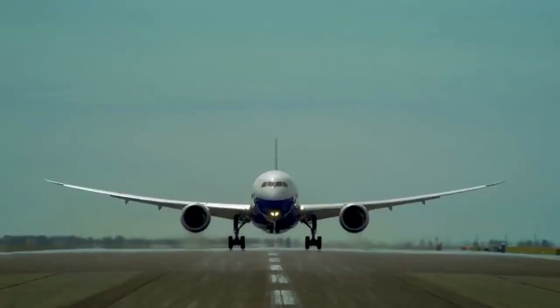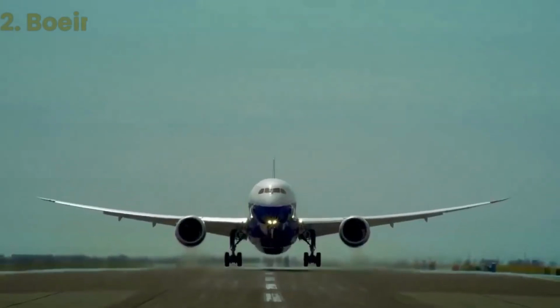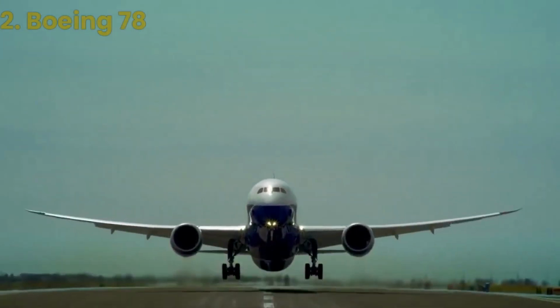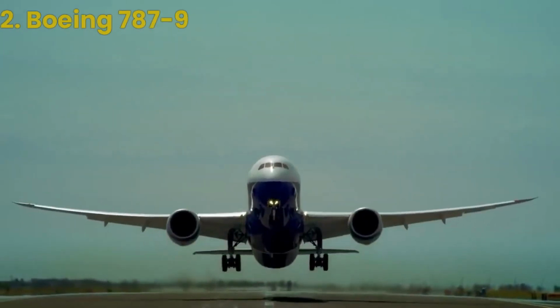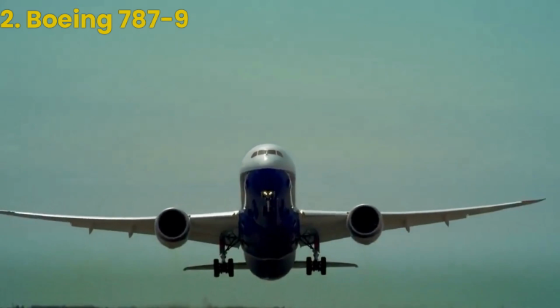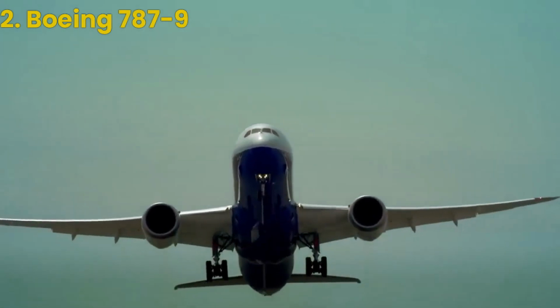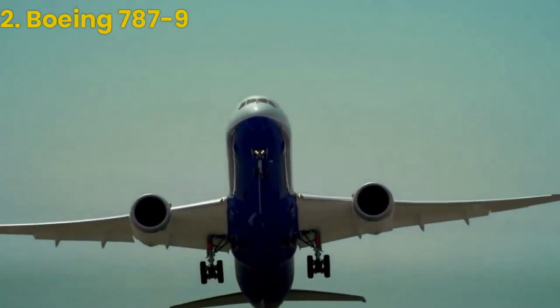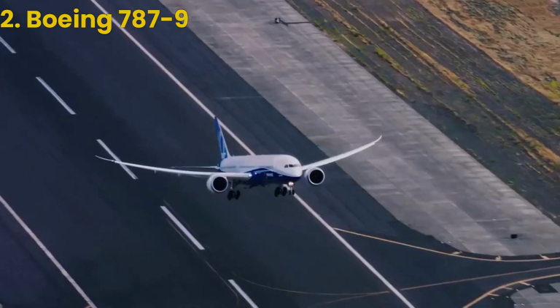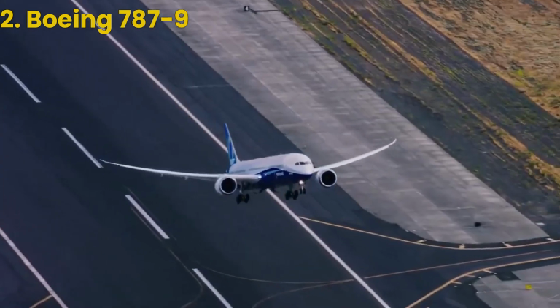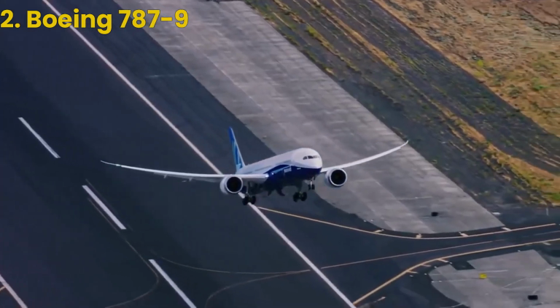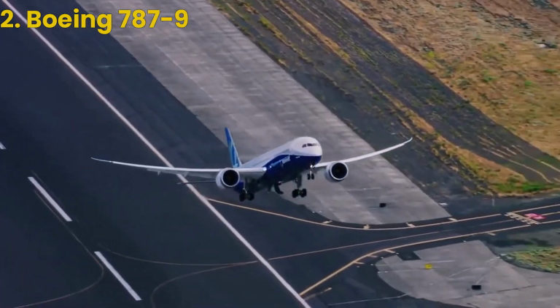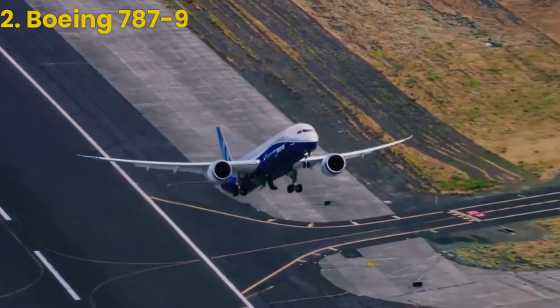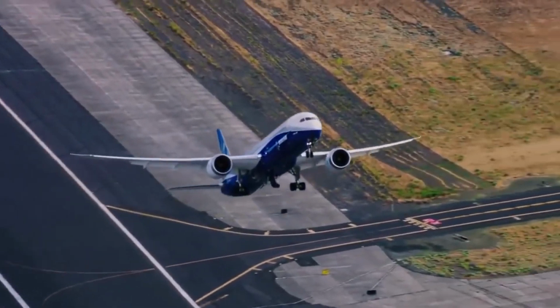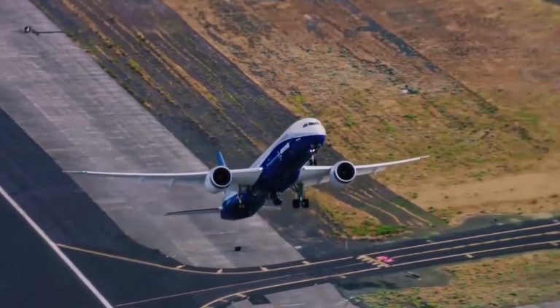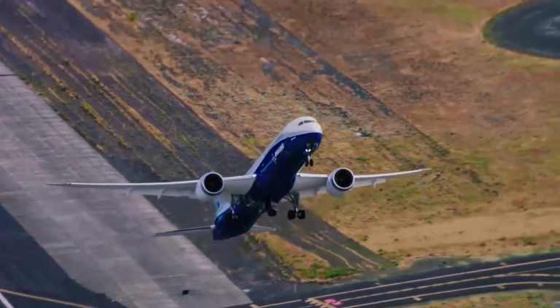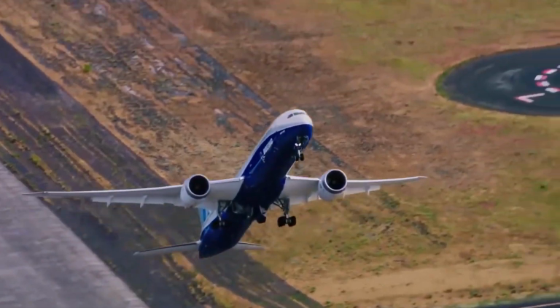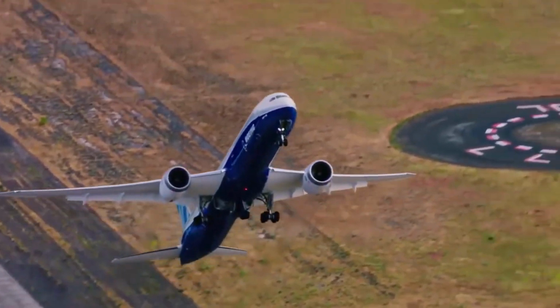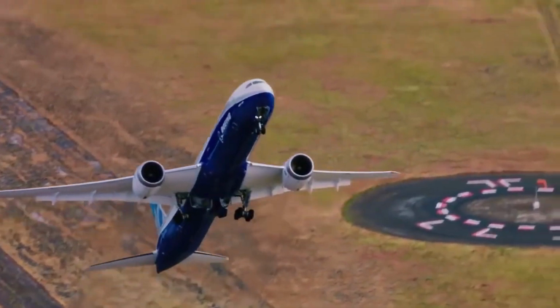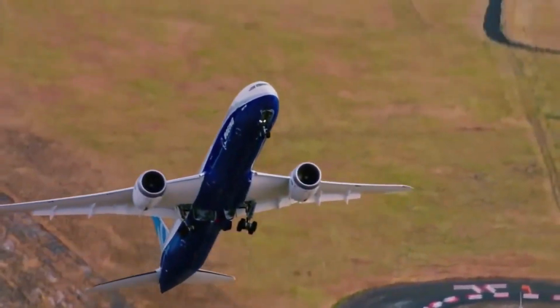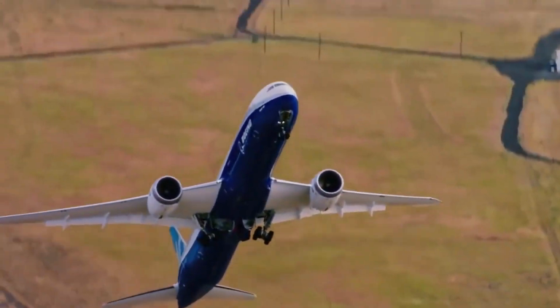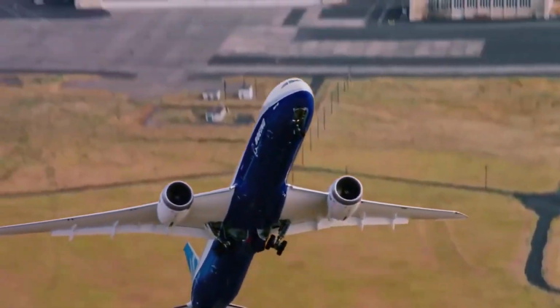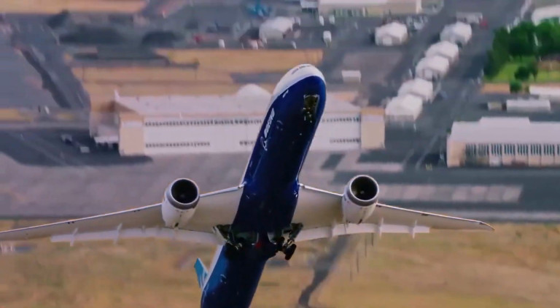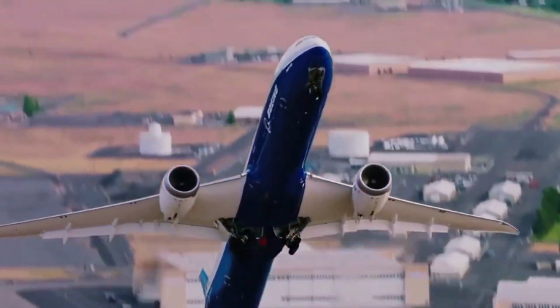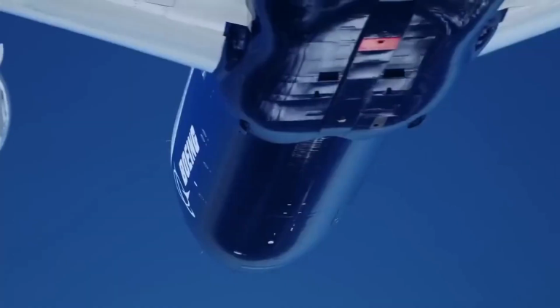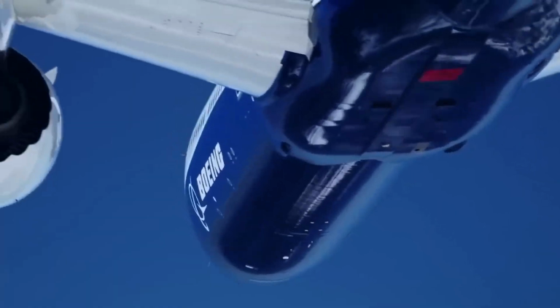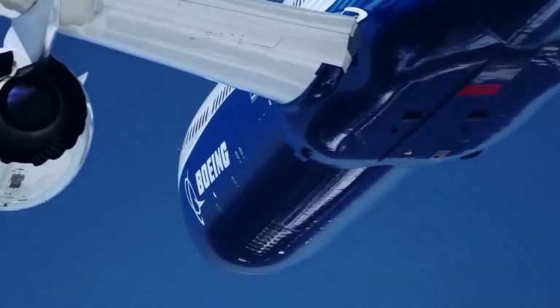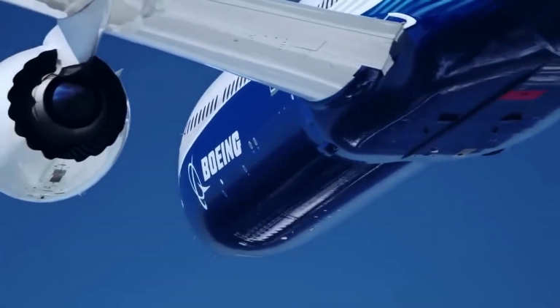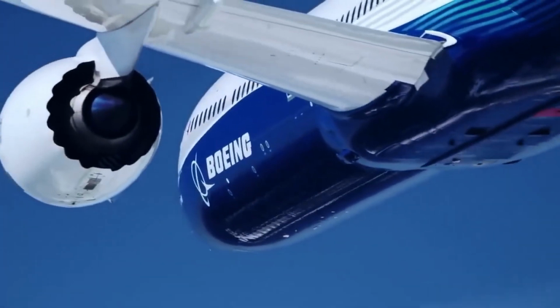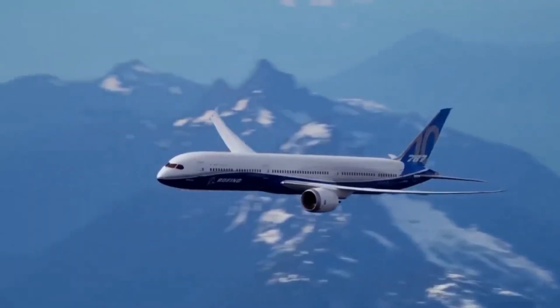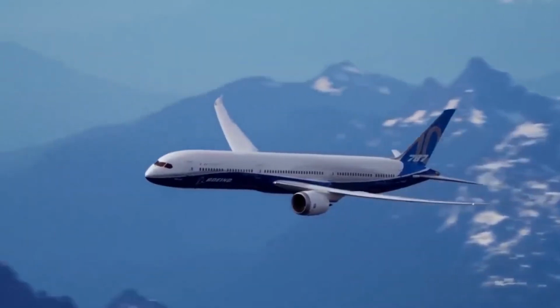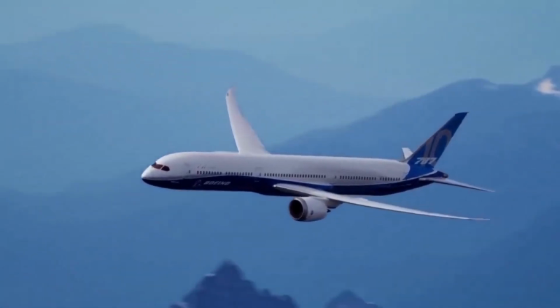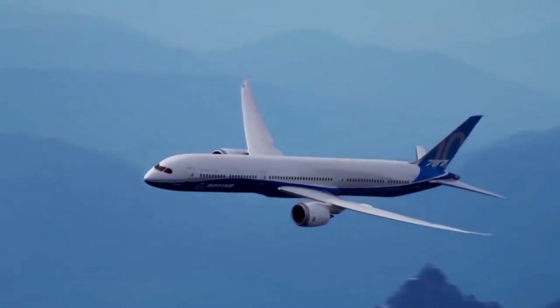Moving on to number 2, we have the Boeing 787-9. This sleek and modern aircraft is designed for long-haul flights, with a range of over 7,600 nautical miles.